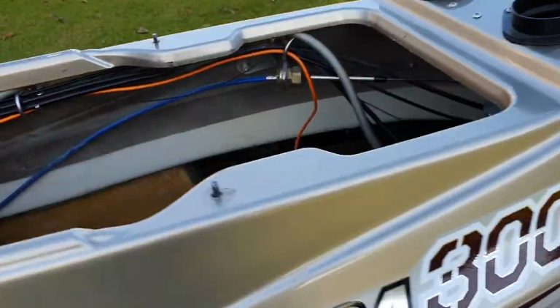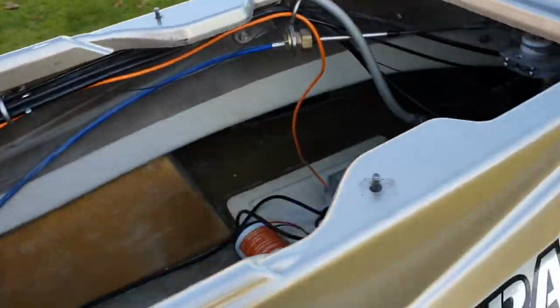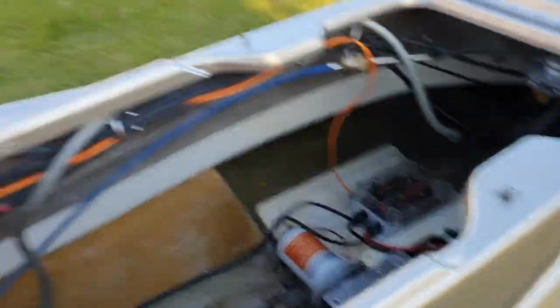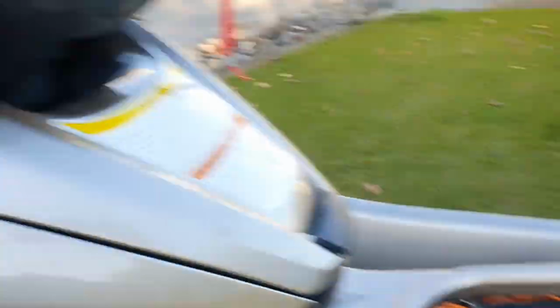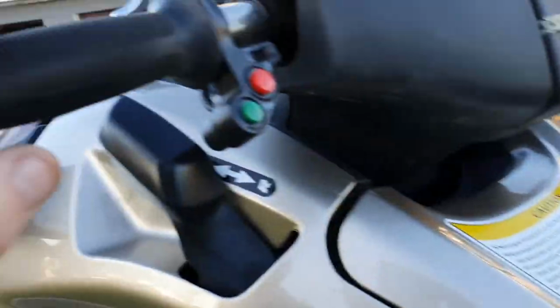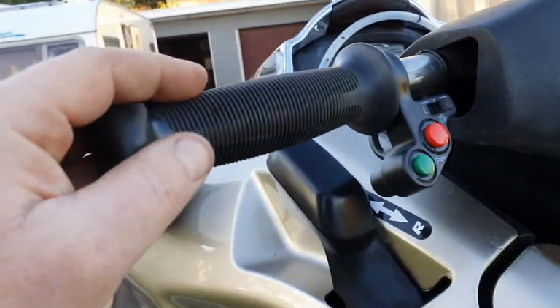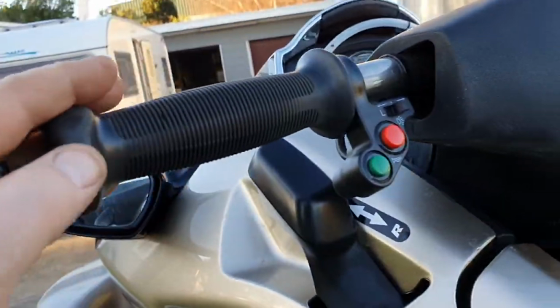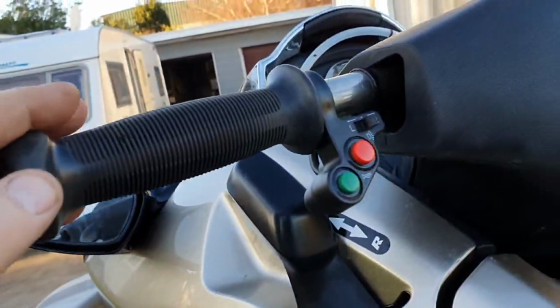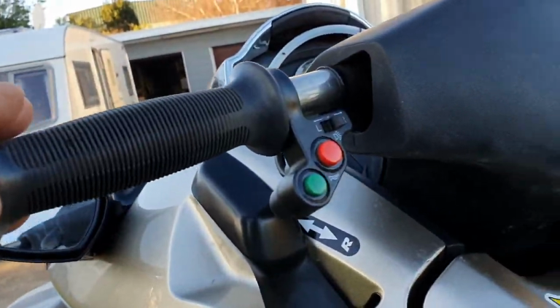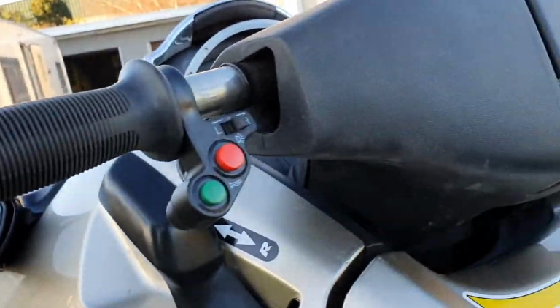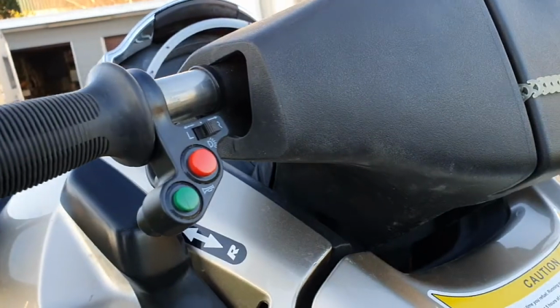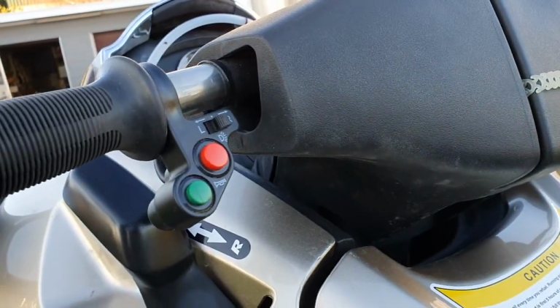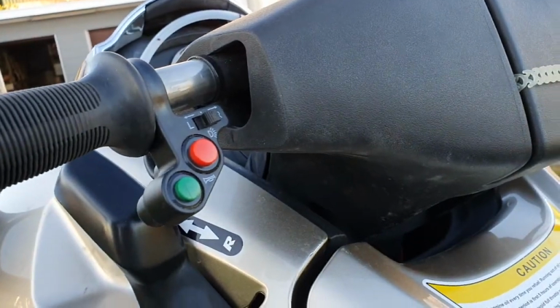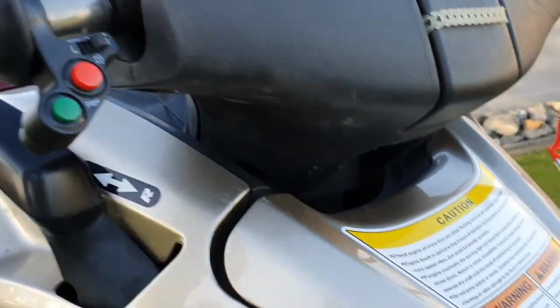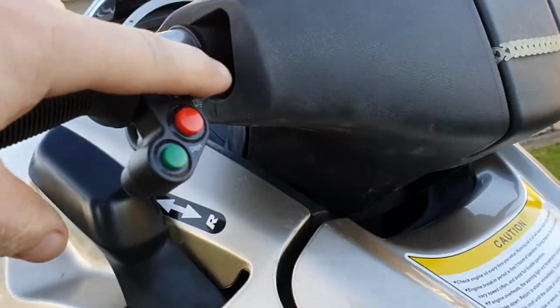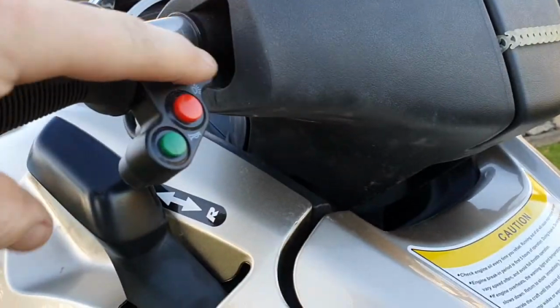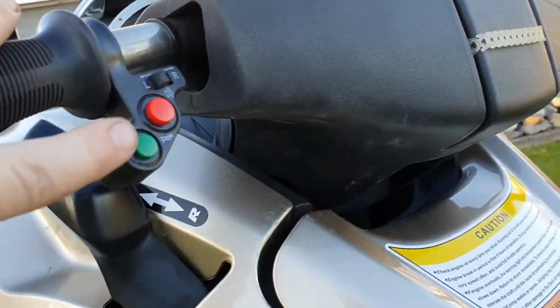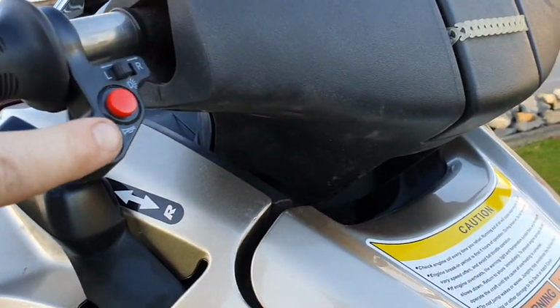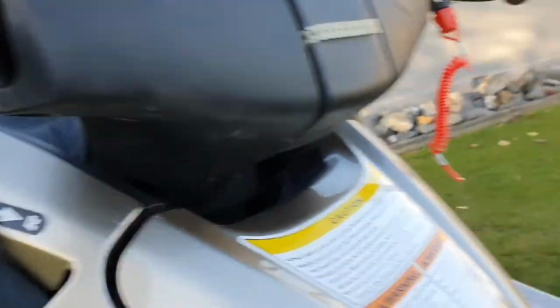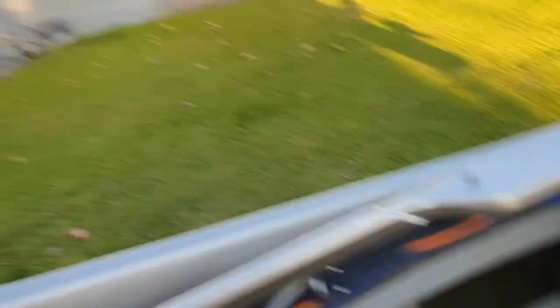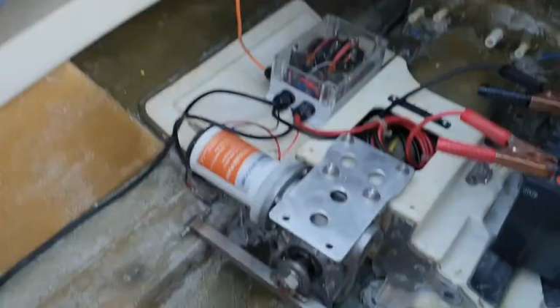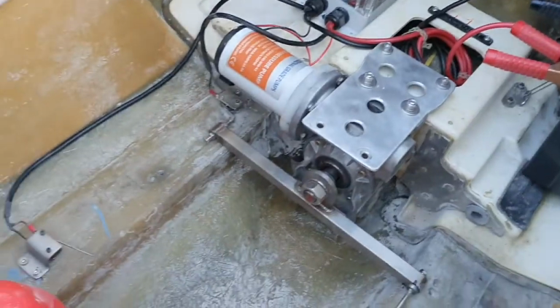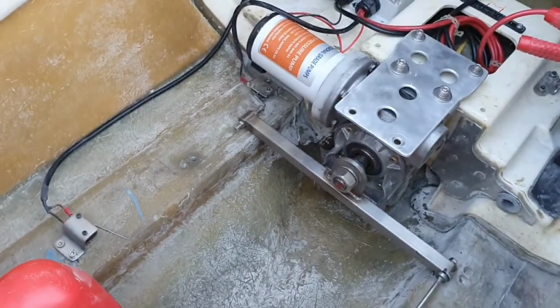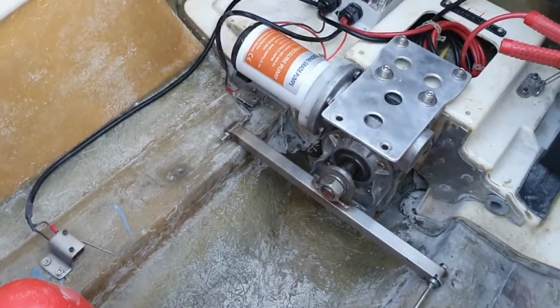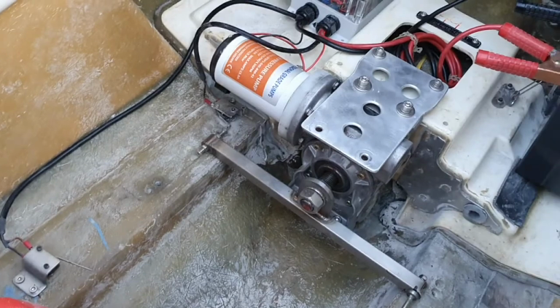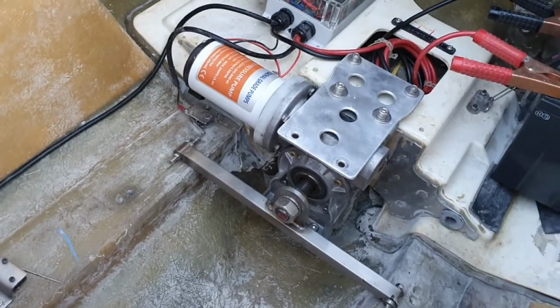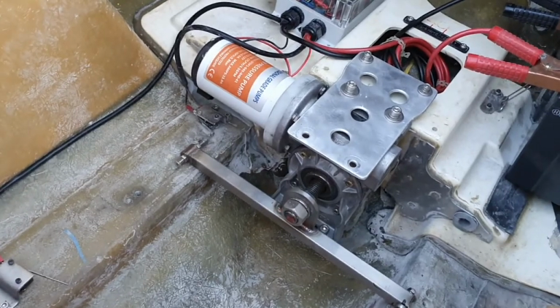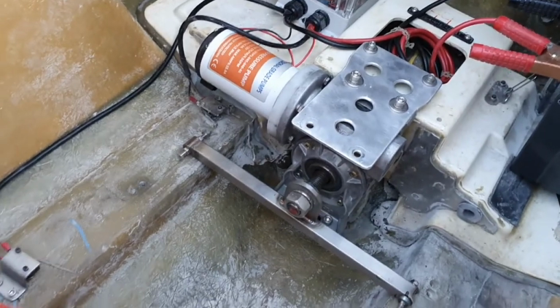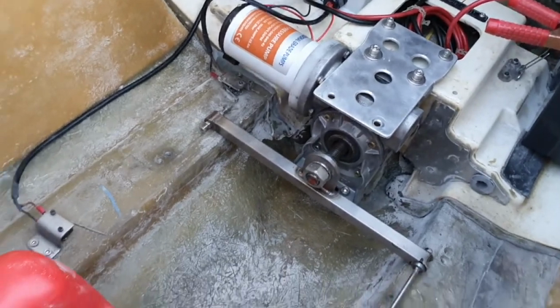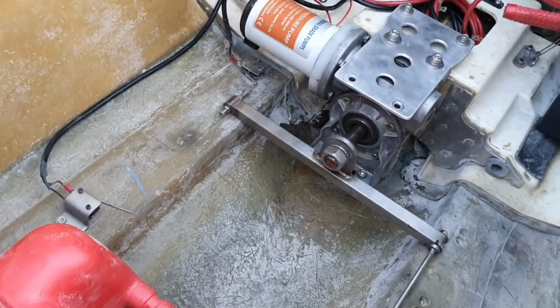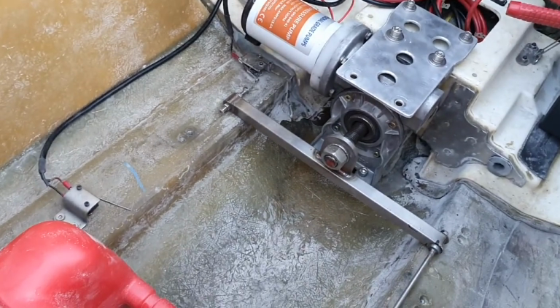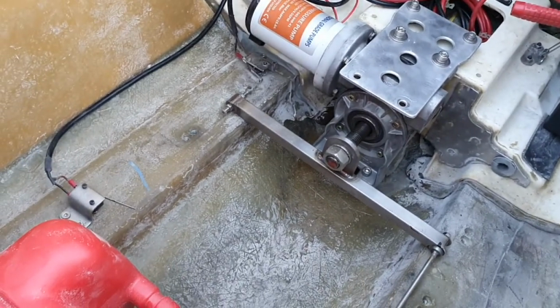For operation of this, there are some switches up on the controls here on the dash. You put it into the lowering position, press the lowering button, press the button there — you can see it coming down. There's your jack shaft coming down.